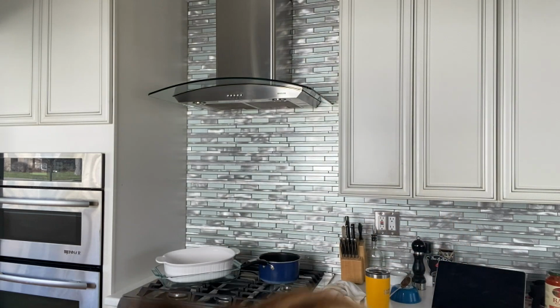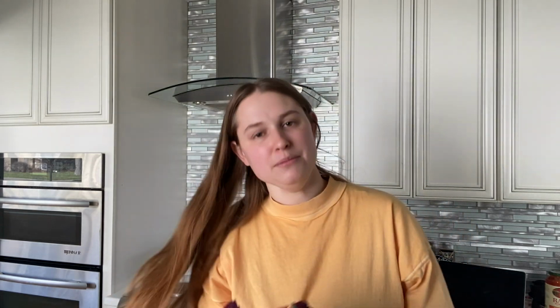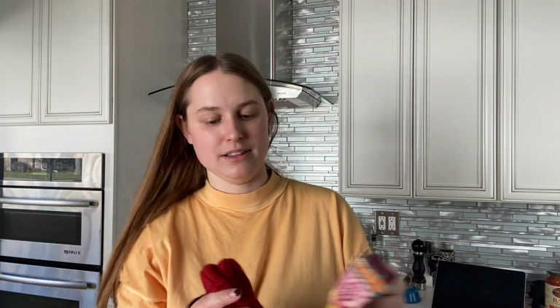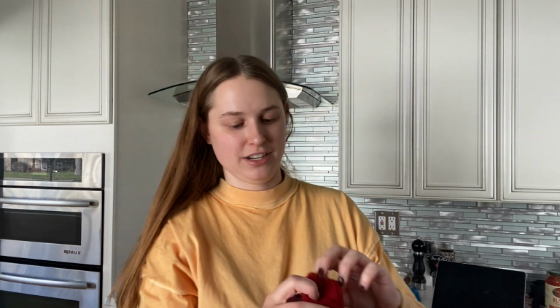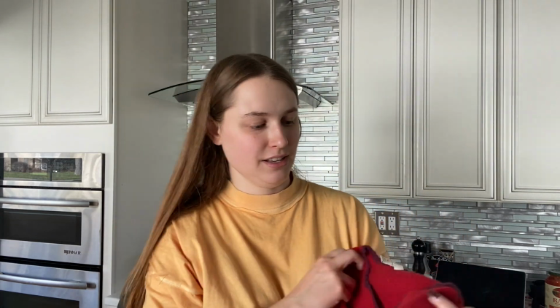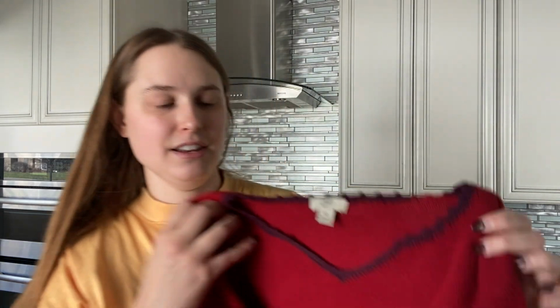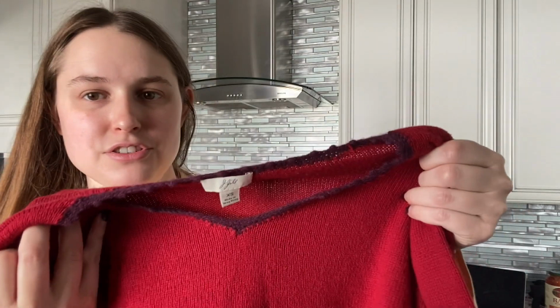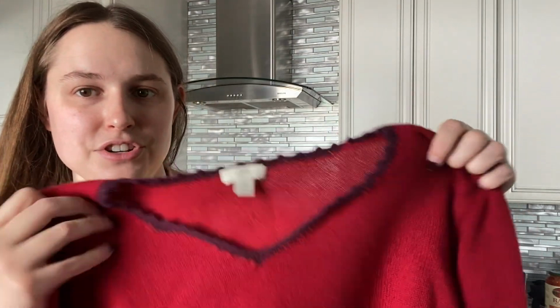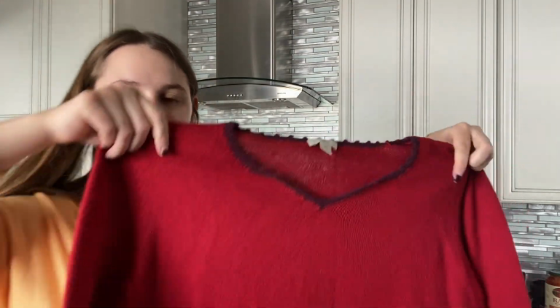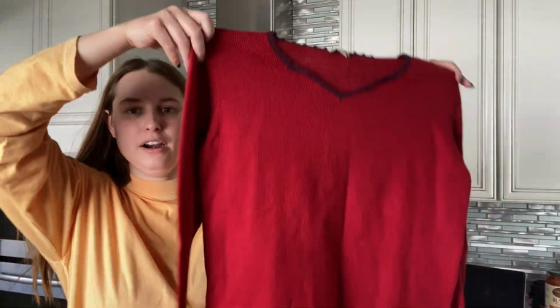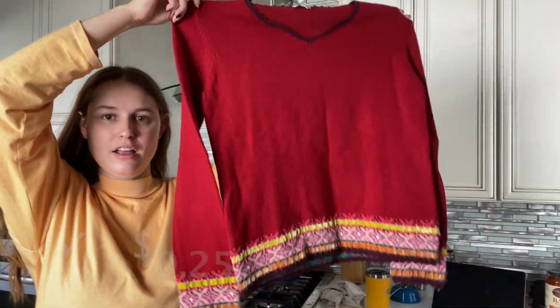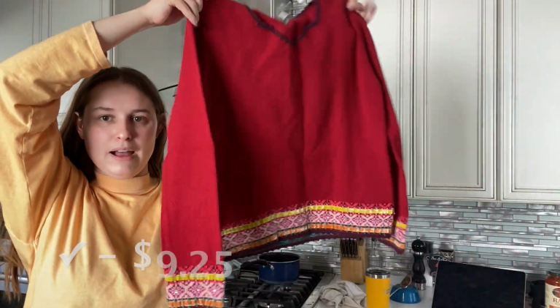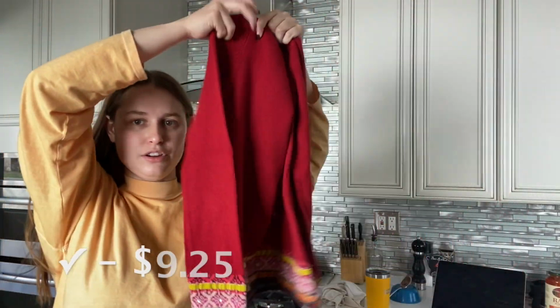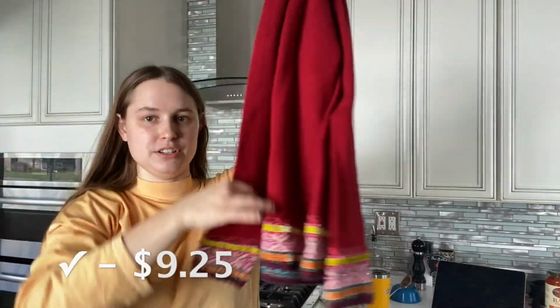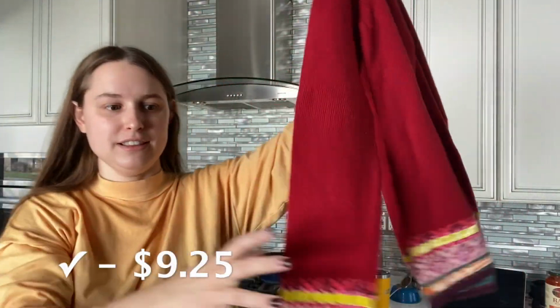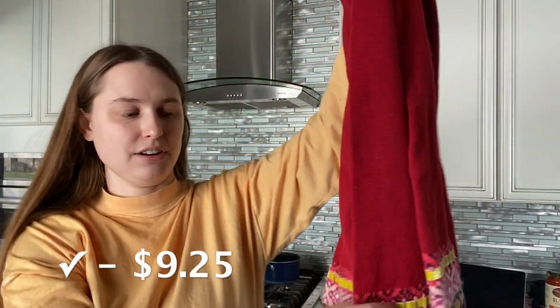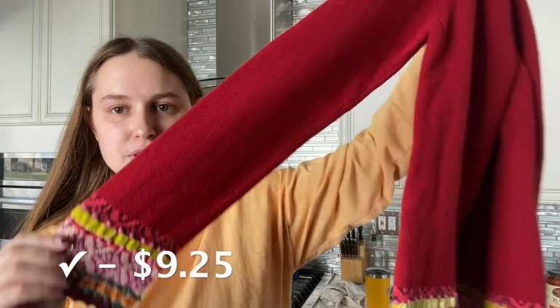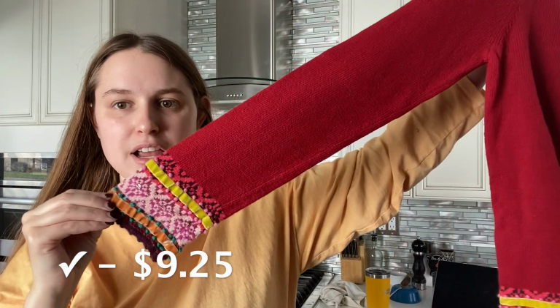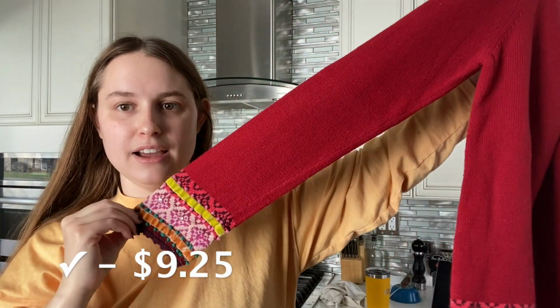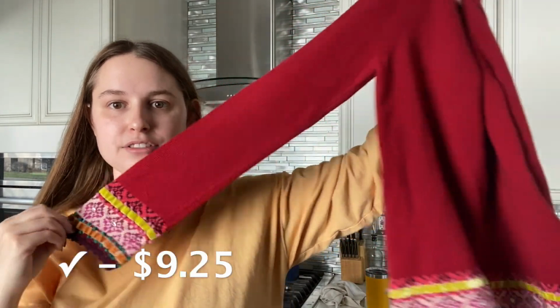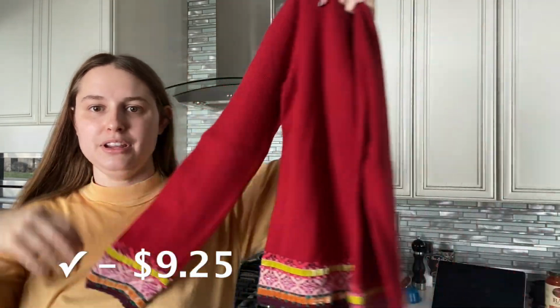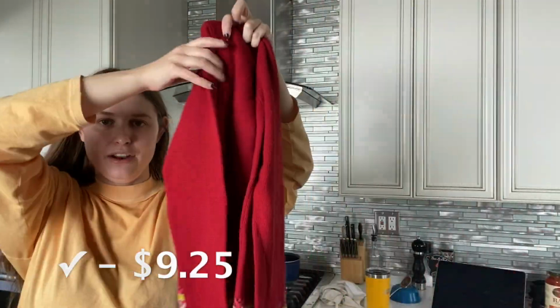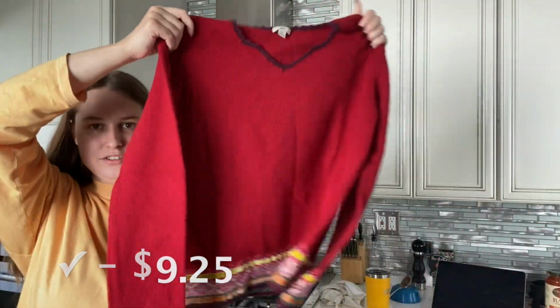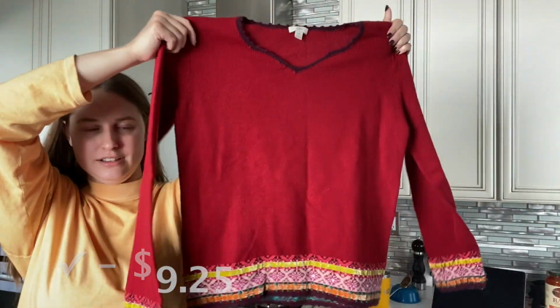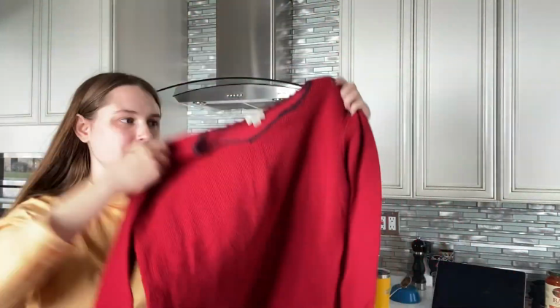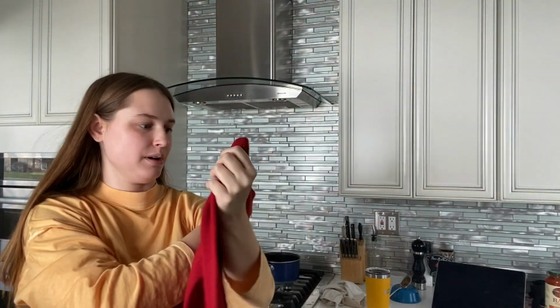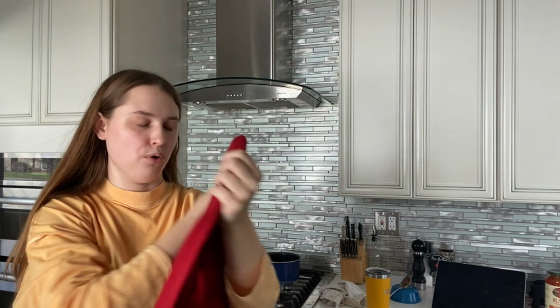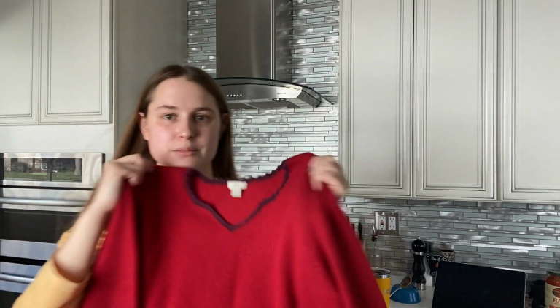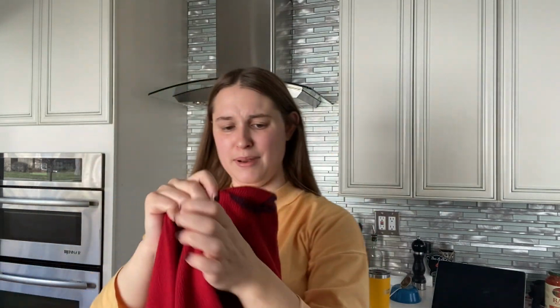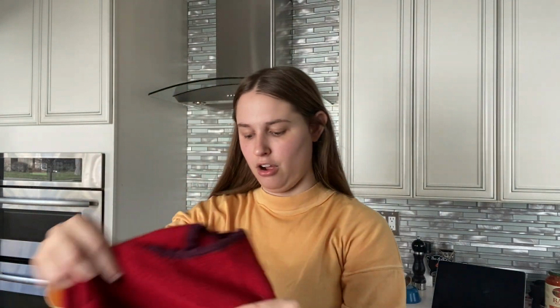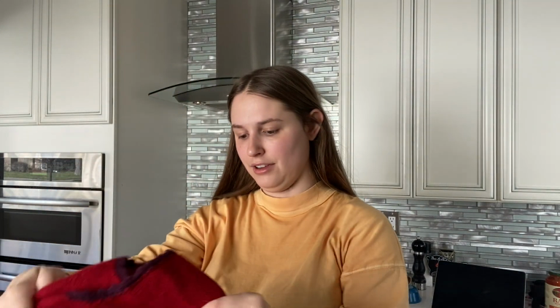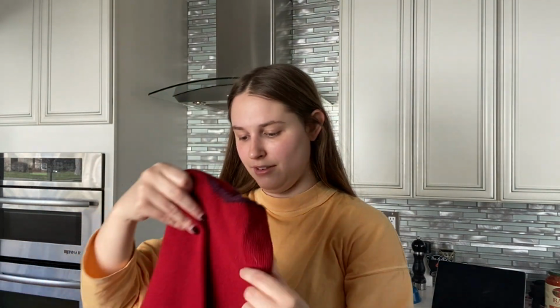Another piece I'm surprised they rejected is this vintage J. Jill sweater. I saw so much stuff like this at Crossroads last year, so I'm going to give it another chance. I feel like it's probably wool or something — it's made in Hong Kong, so definitely vintage.